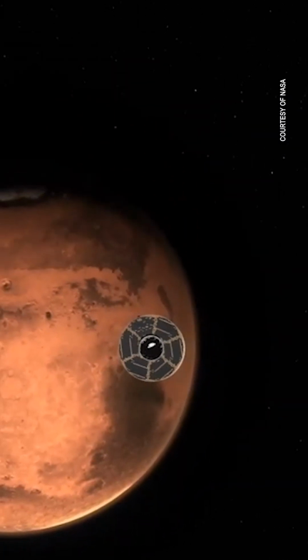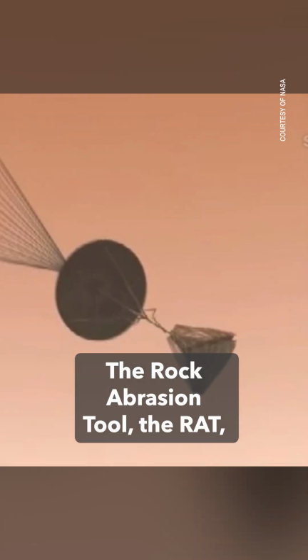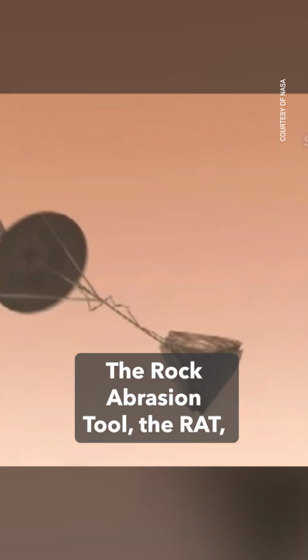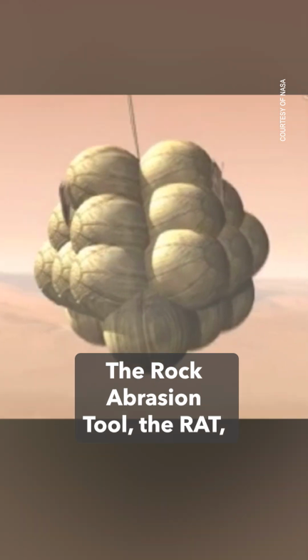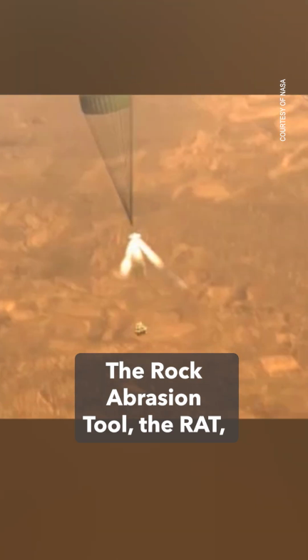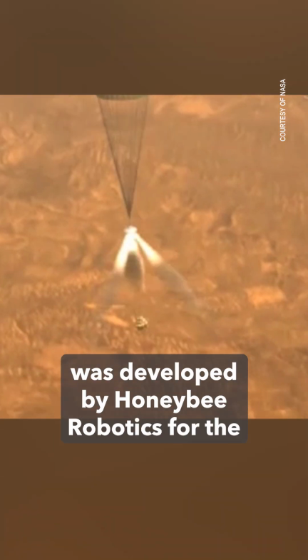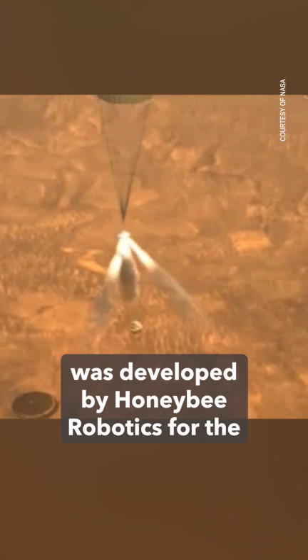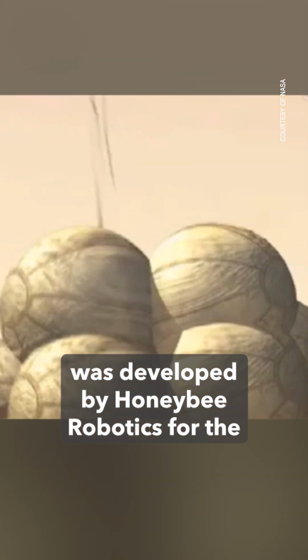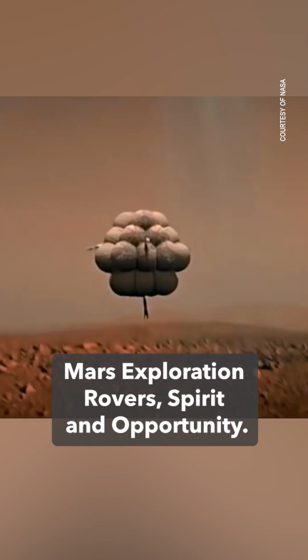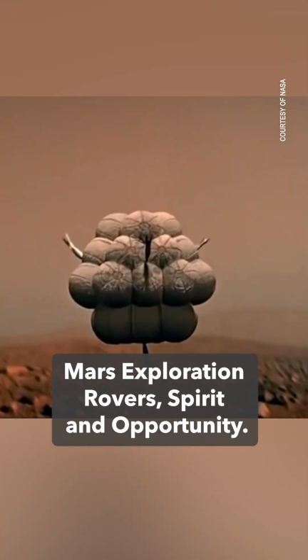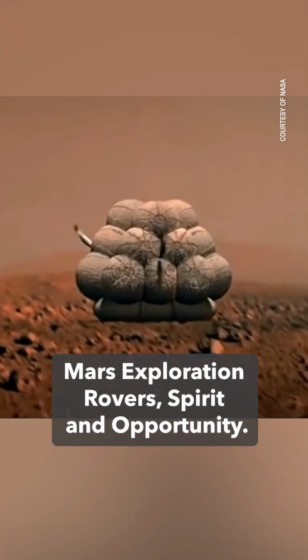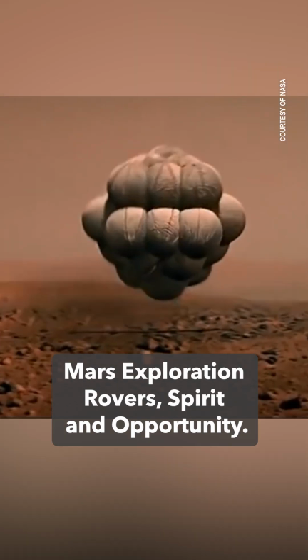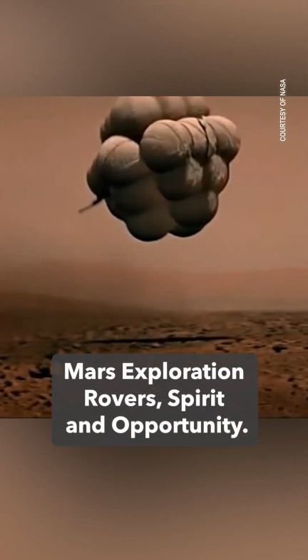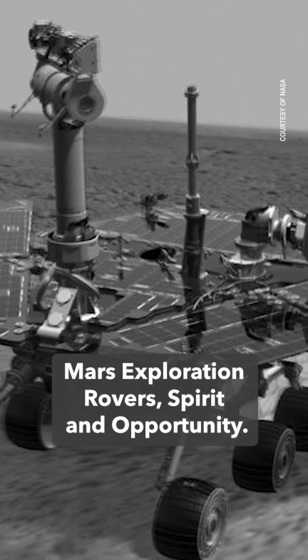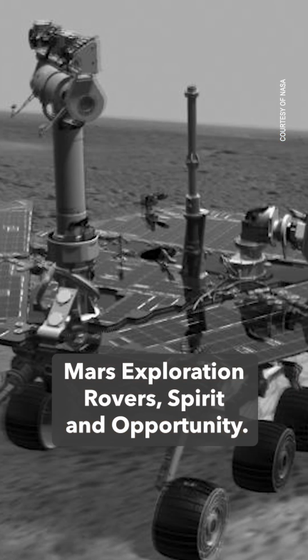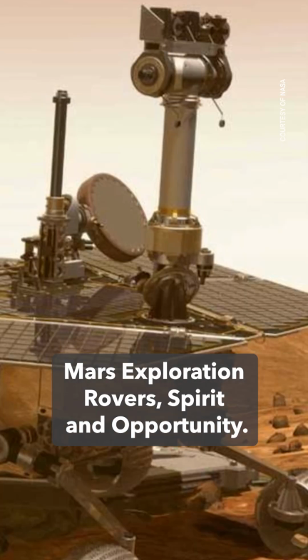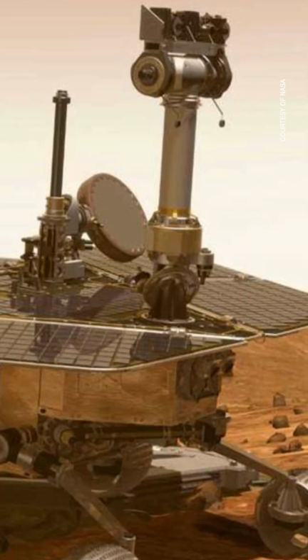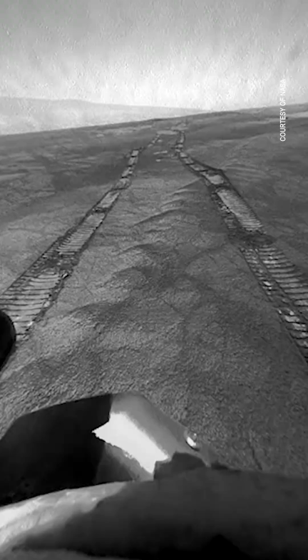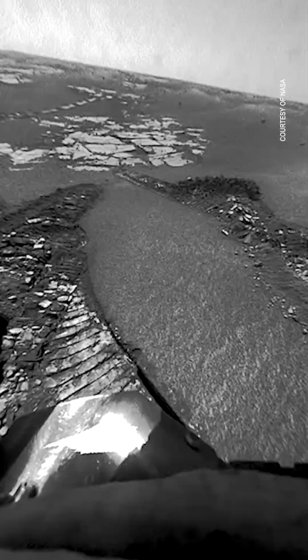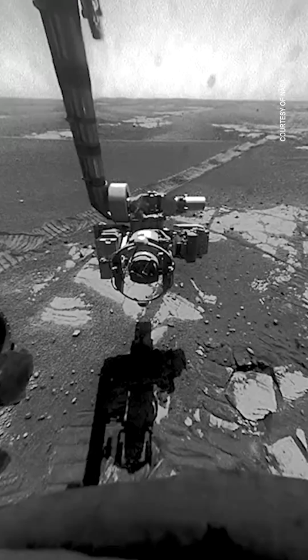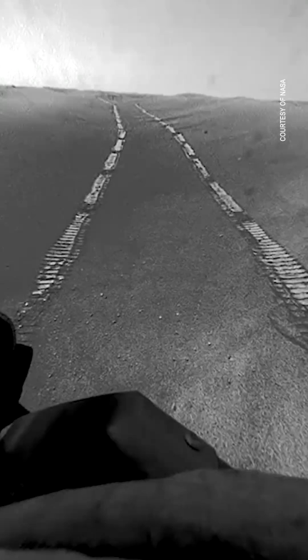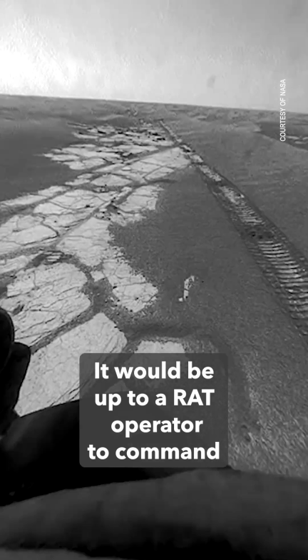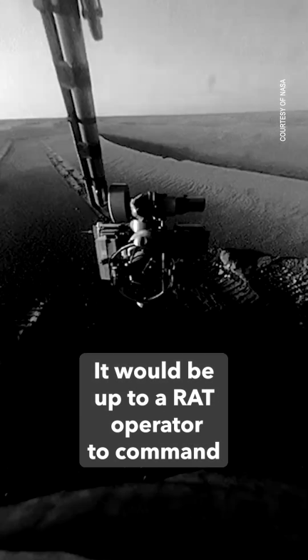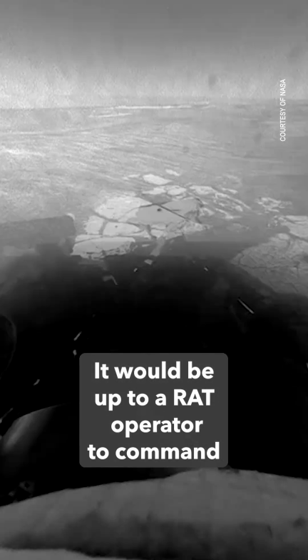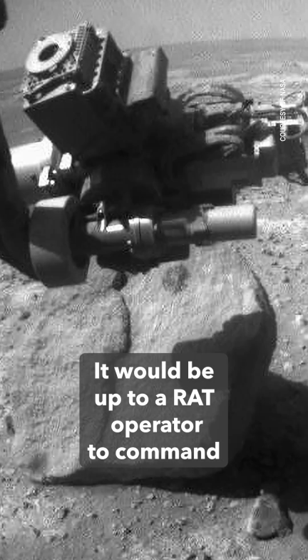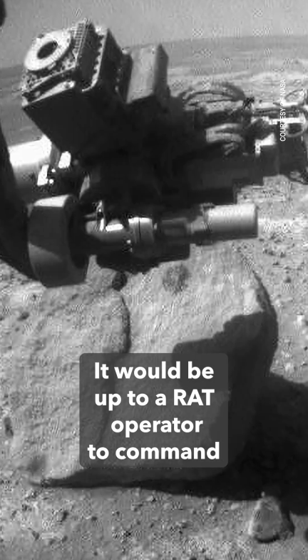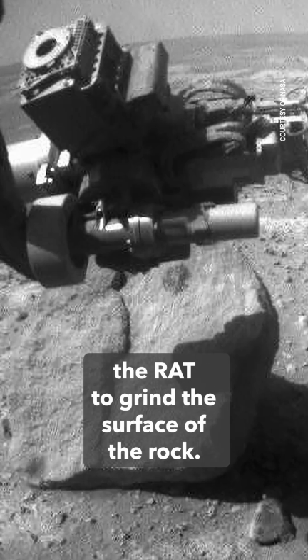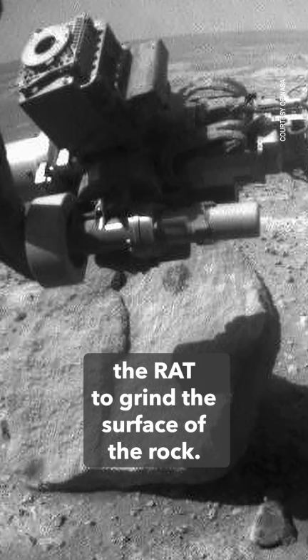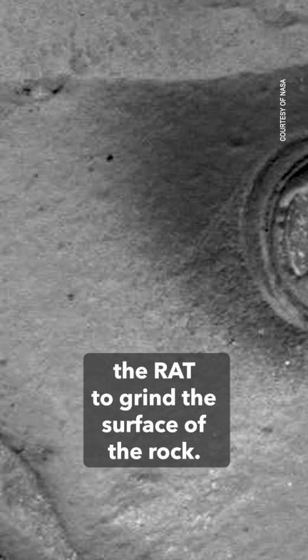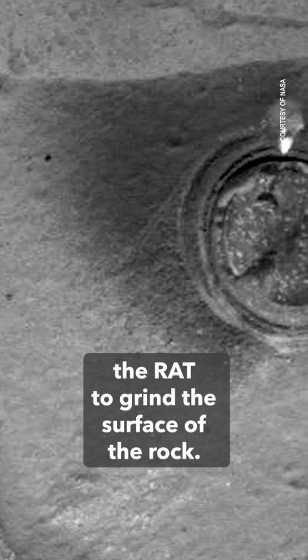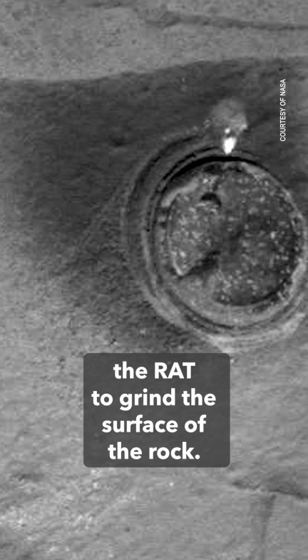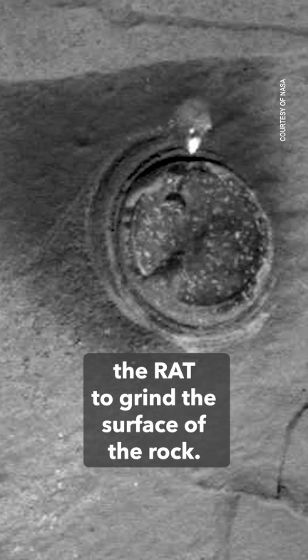The rock abrasion tool, the RAT, was developed by Honeybee Robotics for the Mars Exploration Rovers Spirit and Opportunity. It would be up to a RAT operator to command the RAT to grind the surface of the rock.